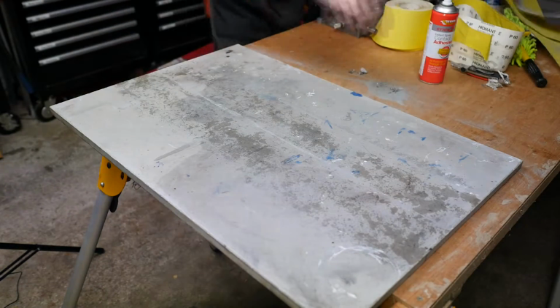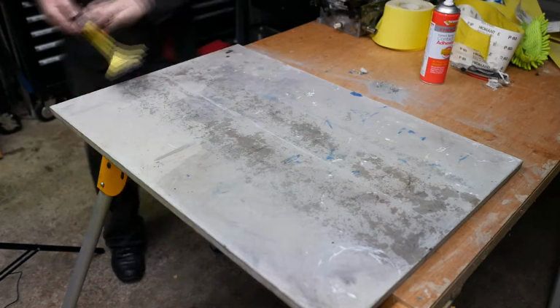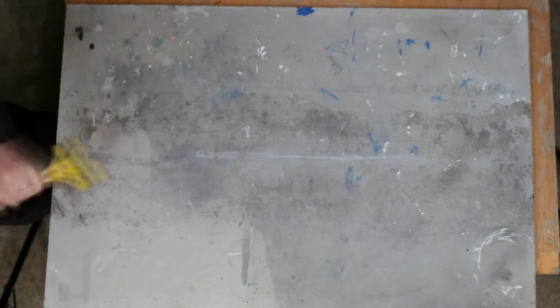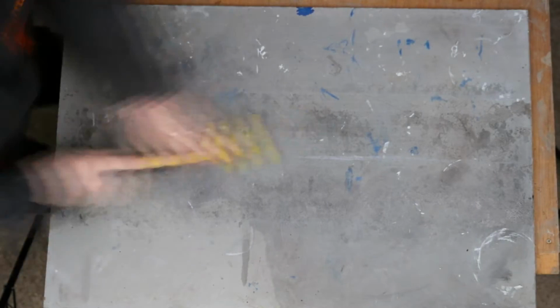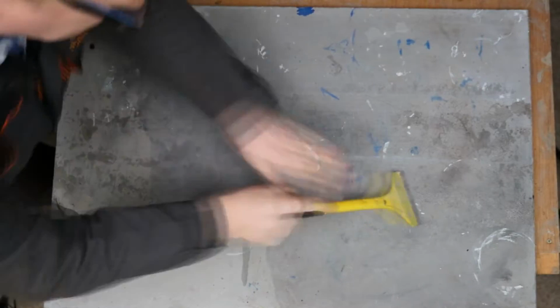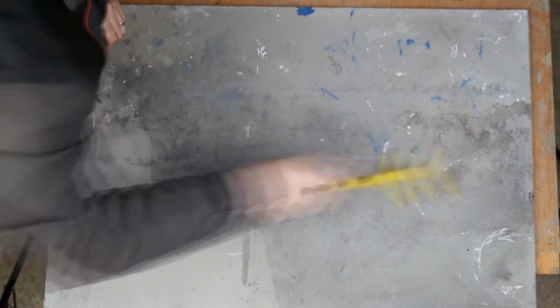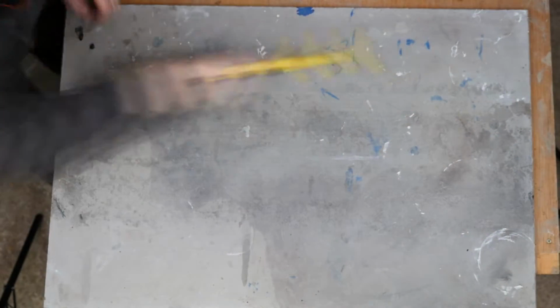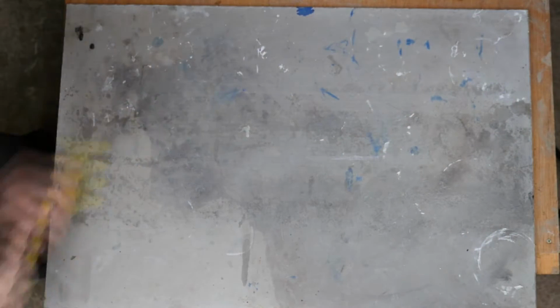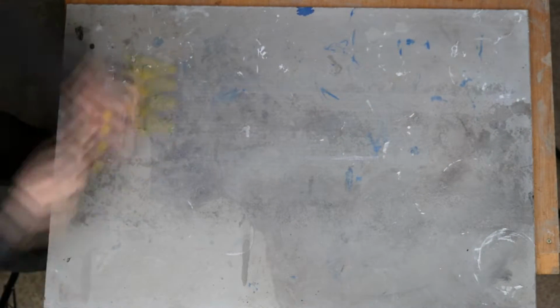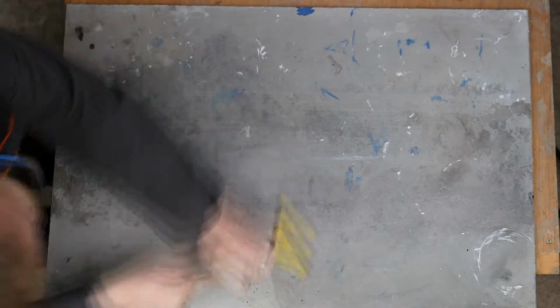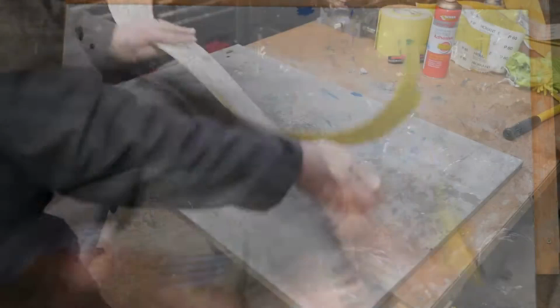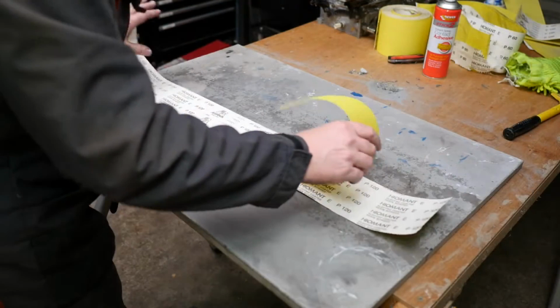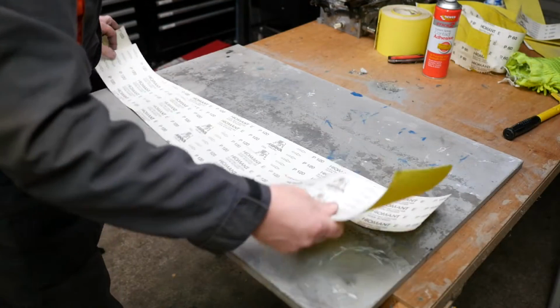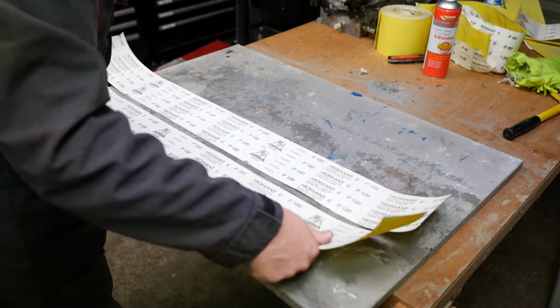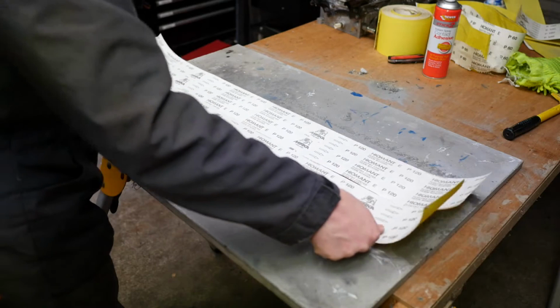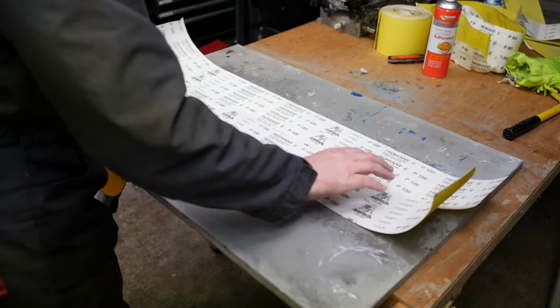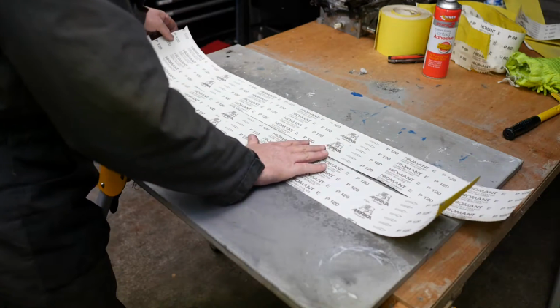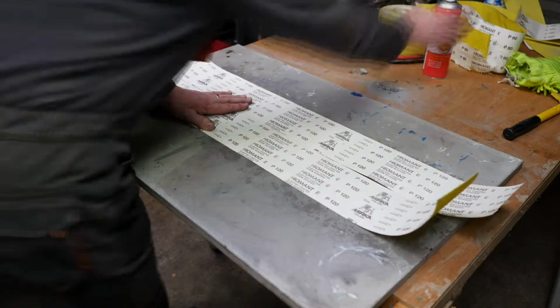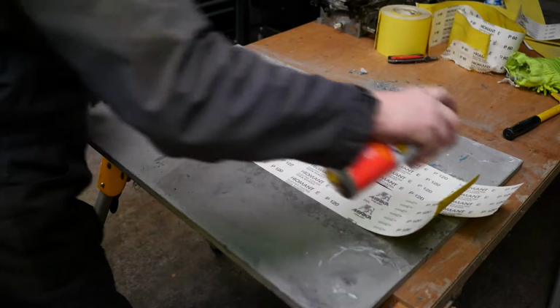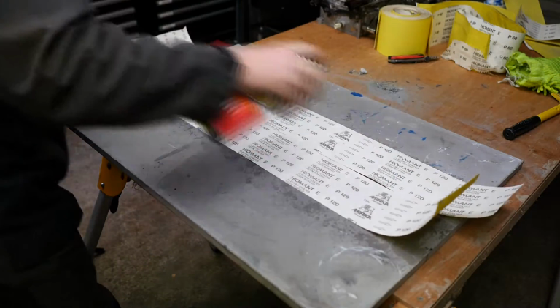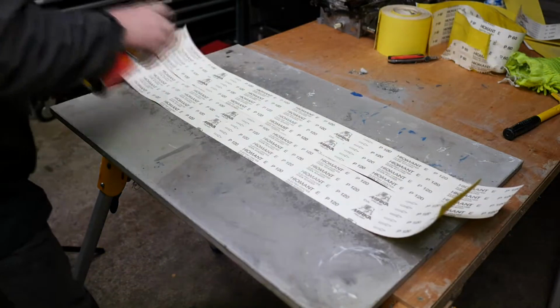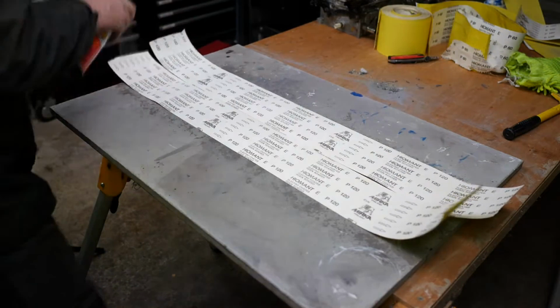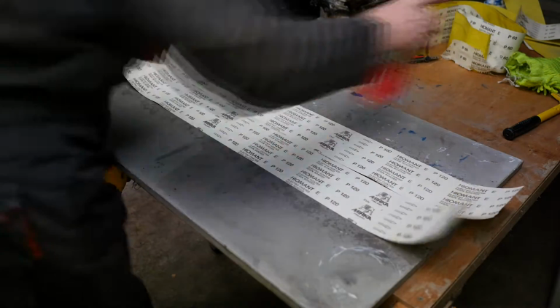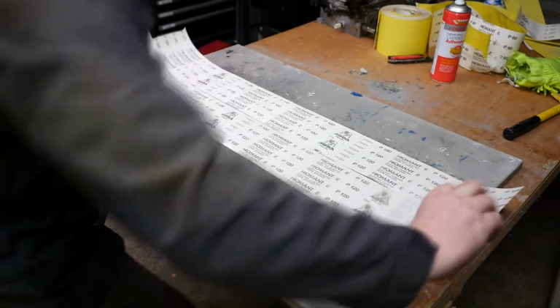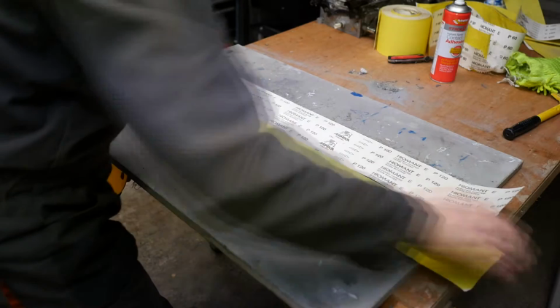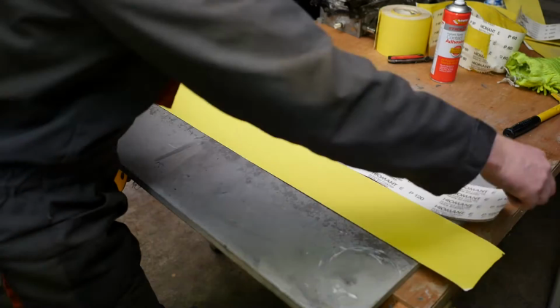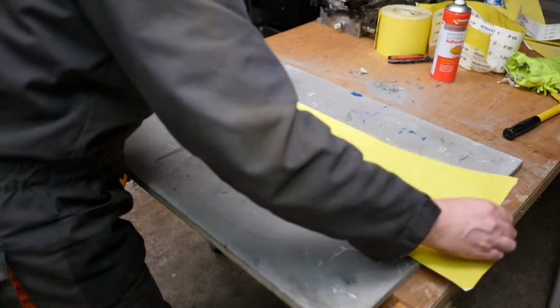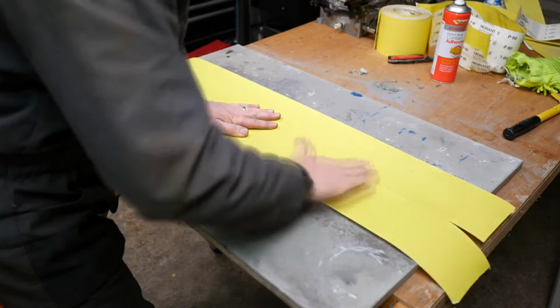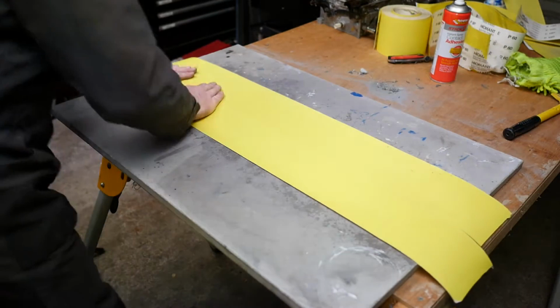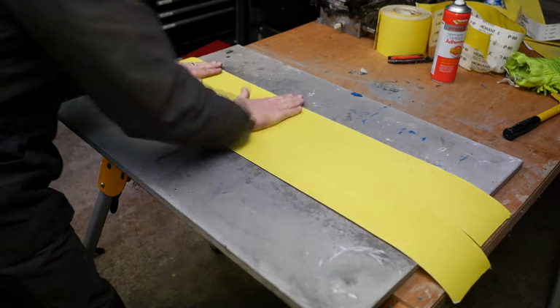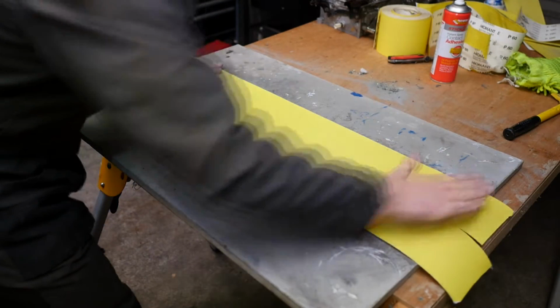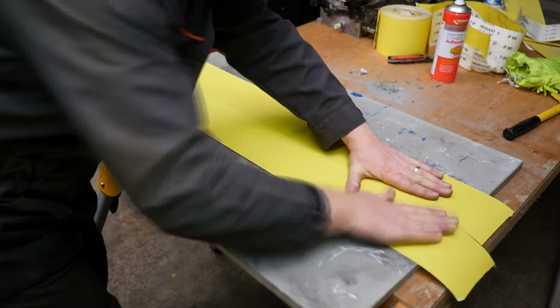We'll put some new paper down, give it a good scrape, then repeat the process all over again — give it a nice spray, pop it over, and make sure the edges are close to each other.